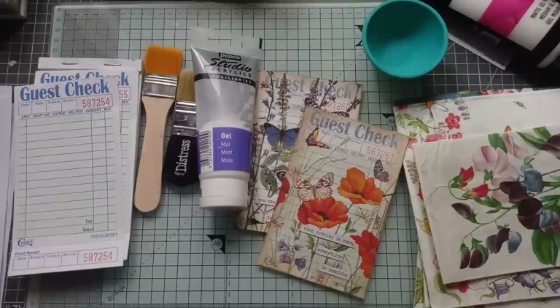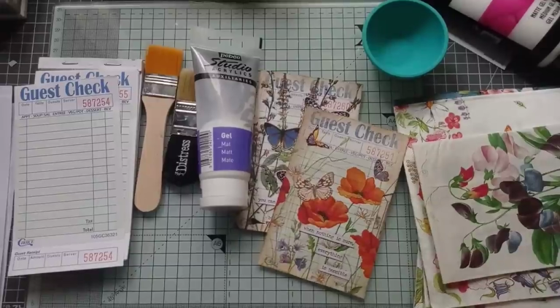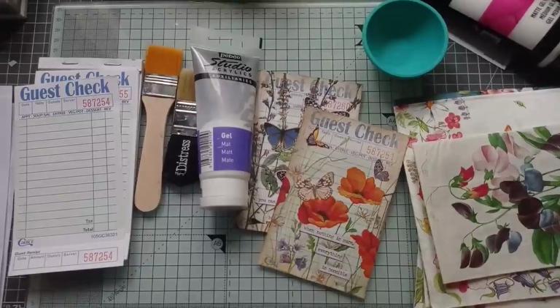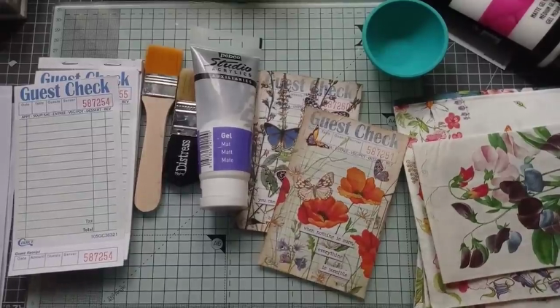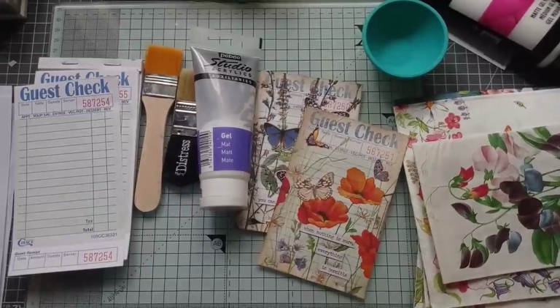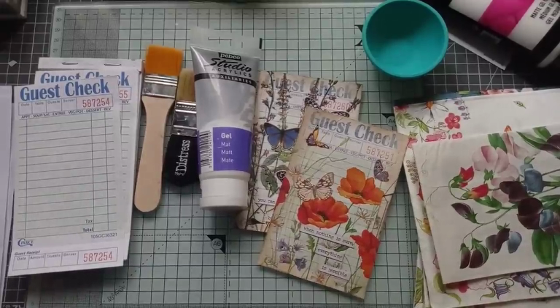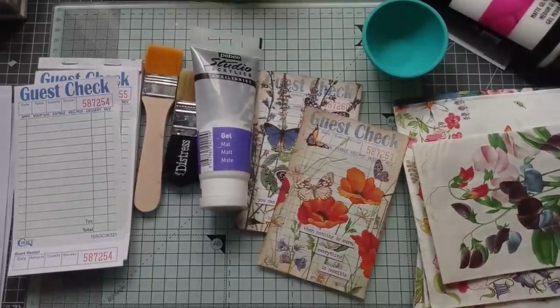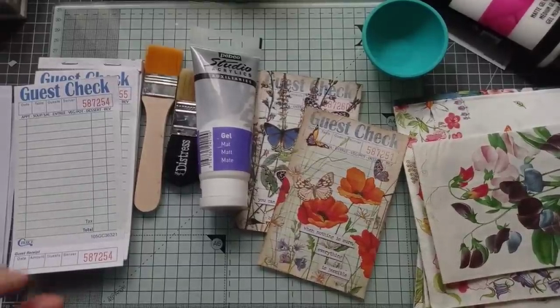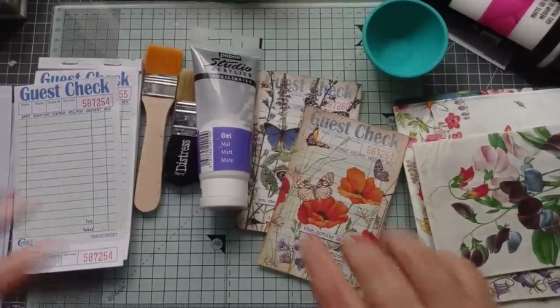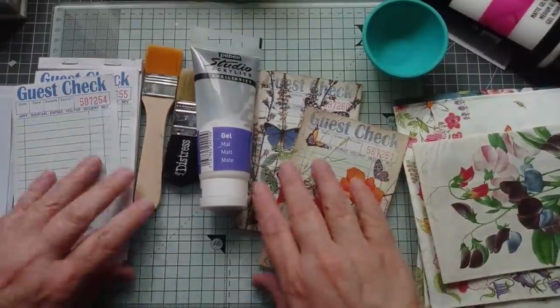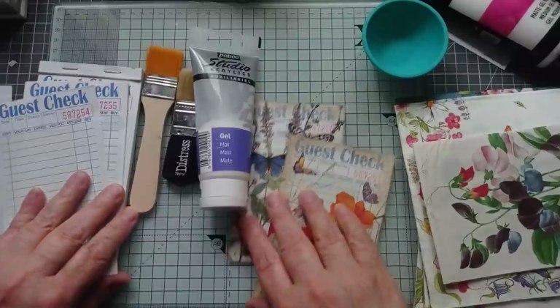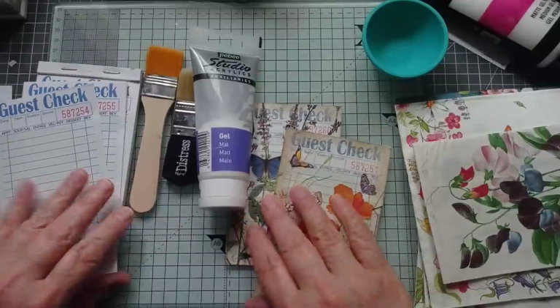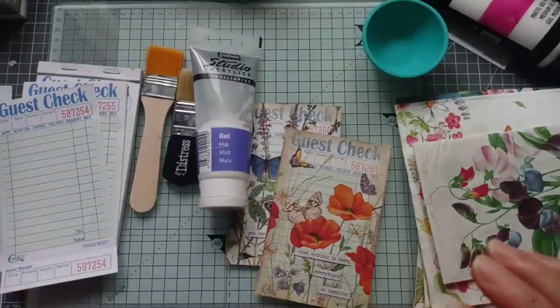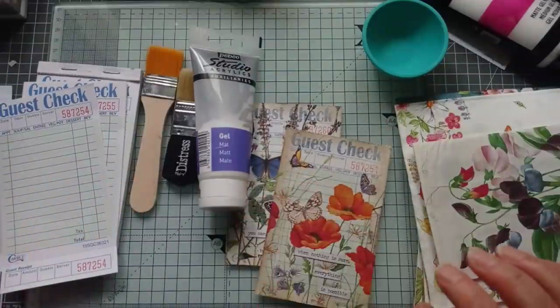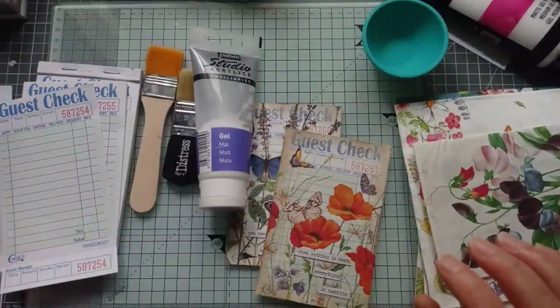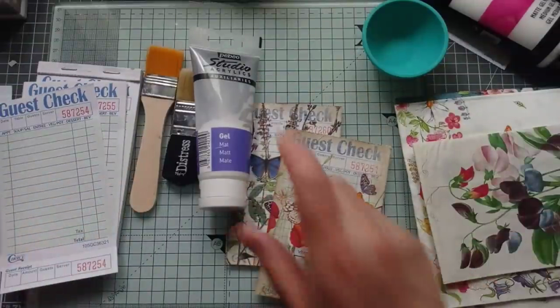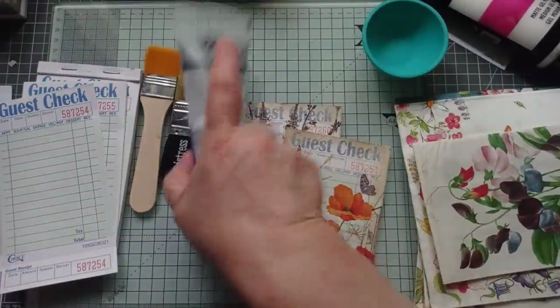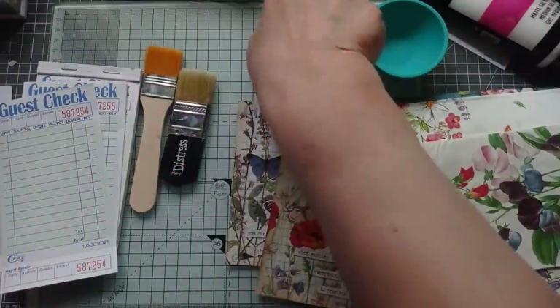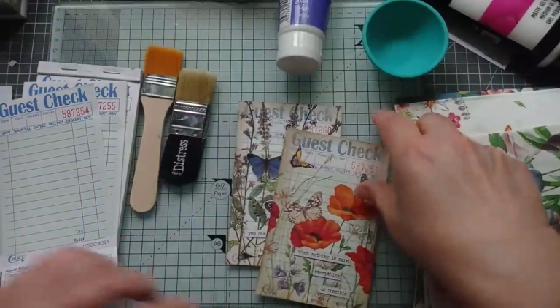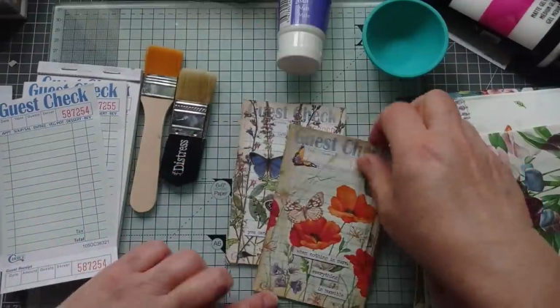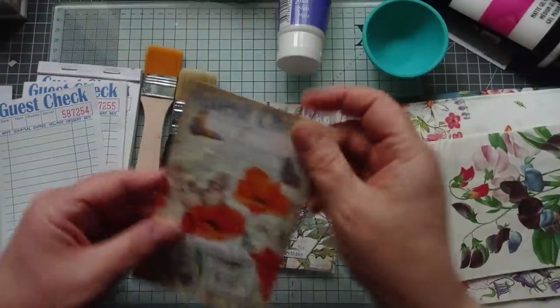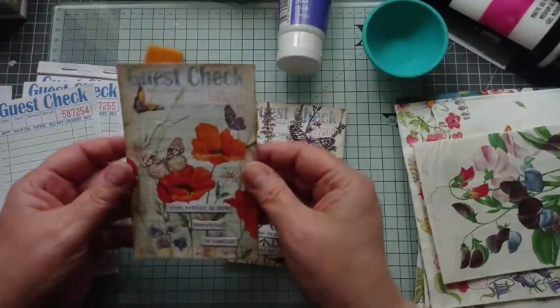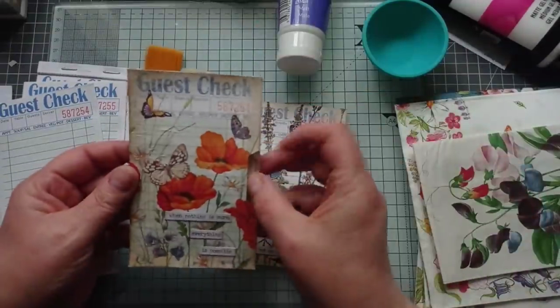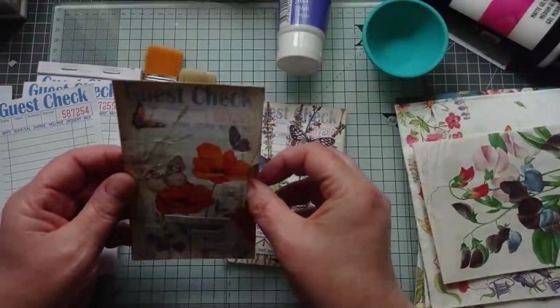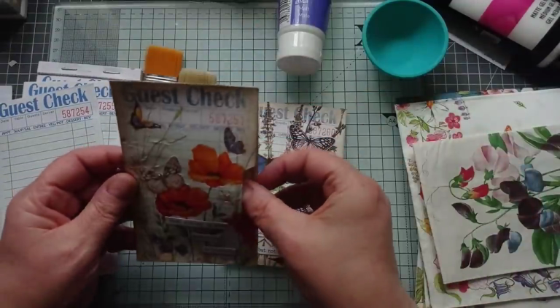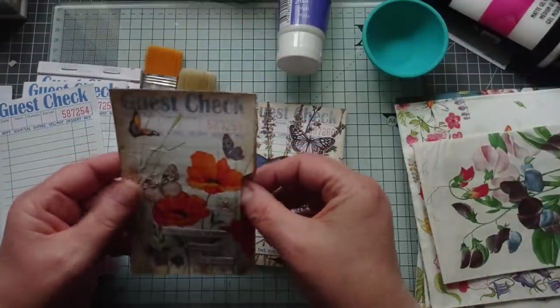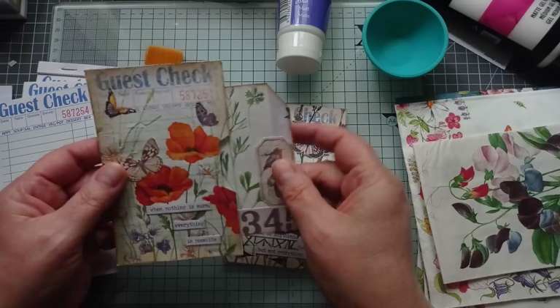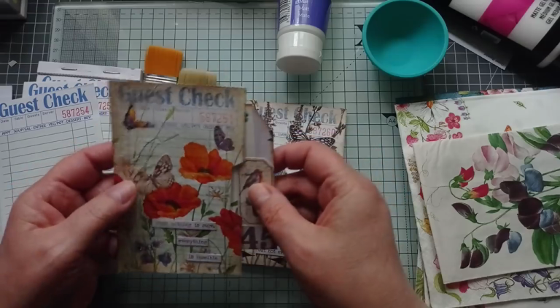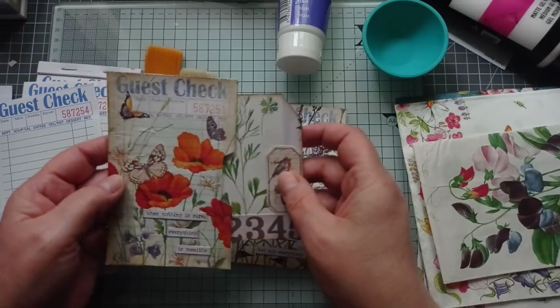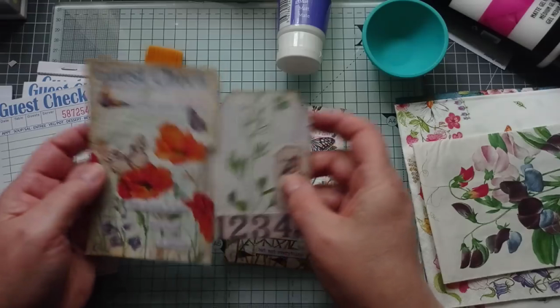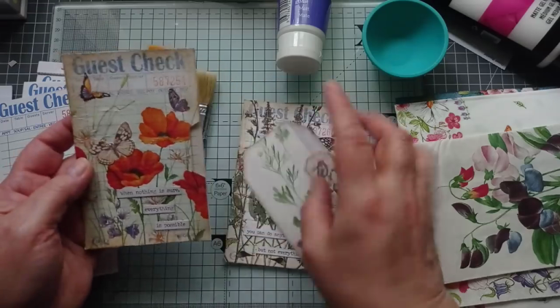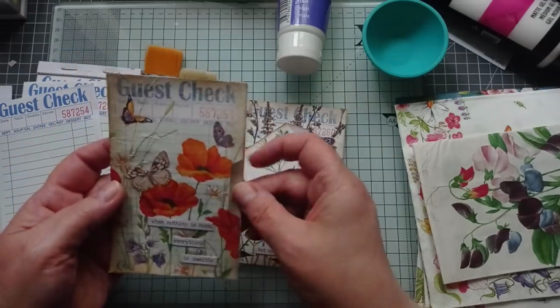Hi everyone, it's Julie from Camellia Crafts Designs. I'm here today to do a little bit of decoupaging. What I'm going to be making are these guest check pockets. This idea came from Melina over at Me Crafty Scrapper.